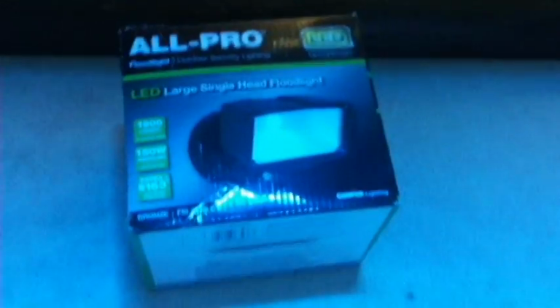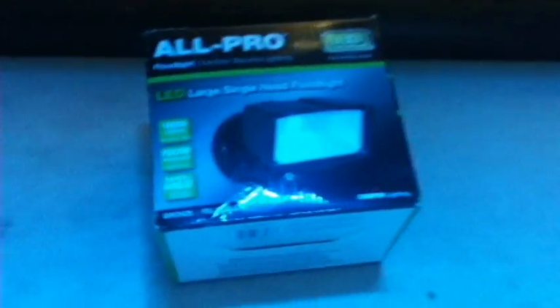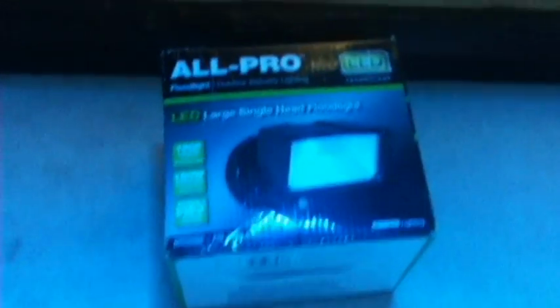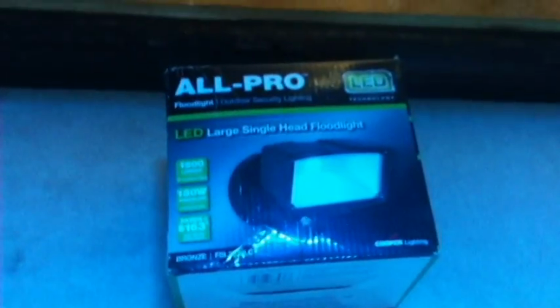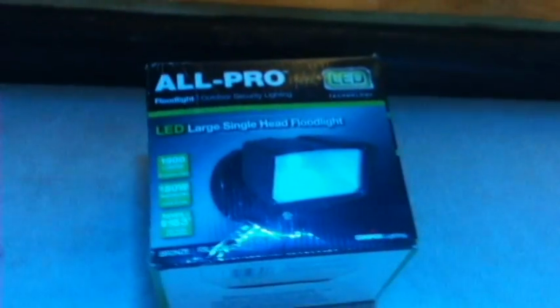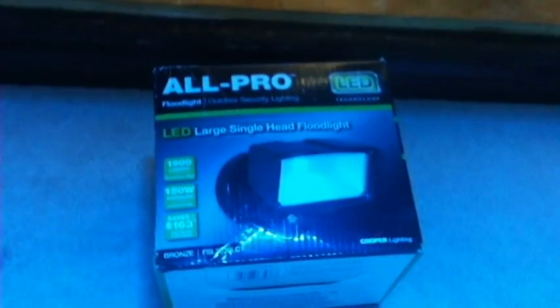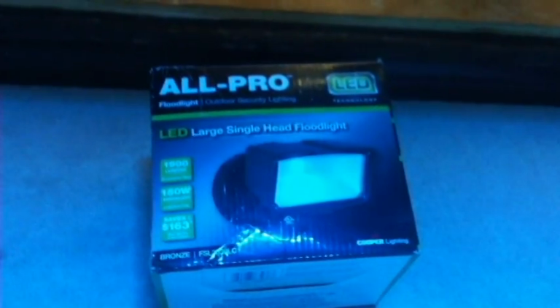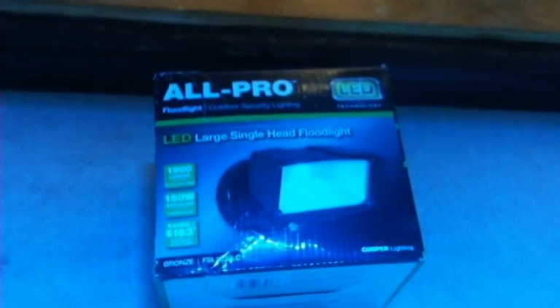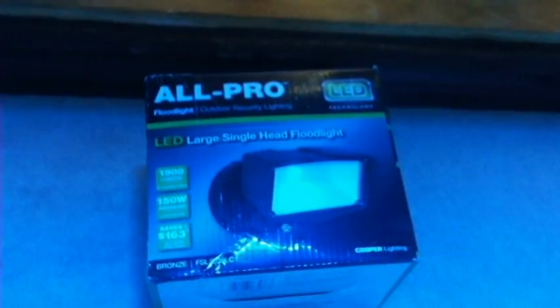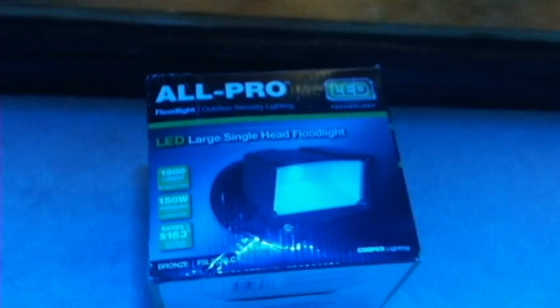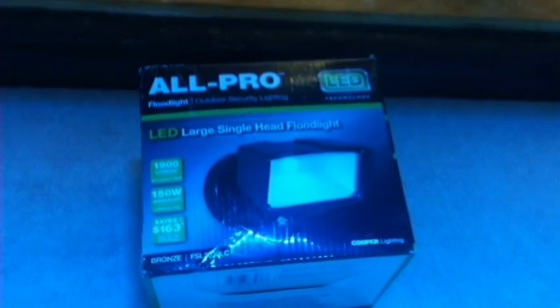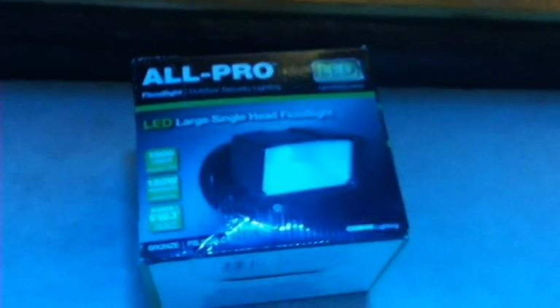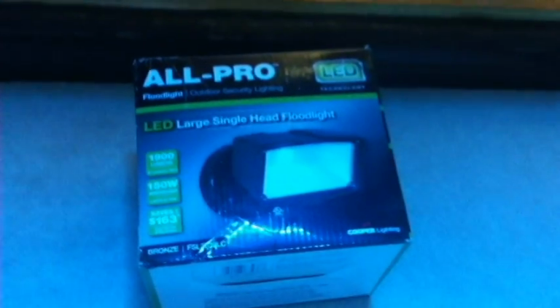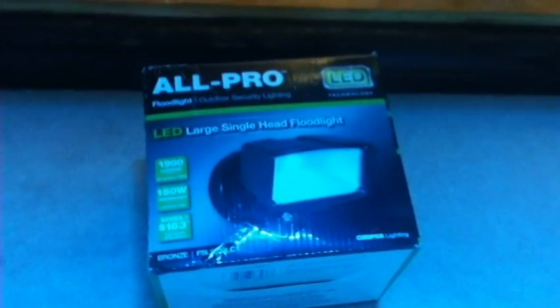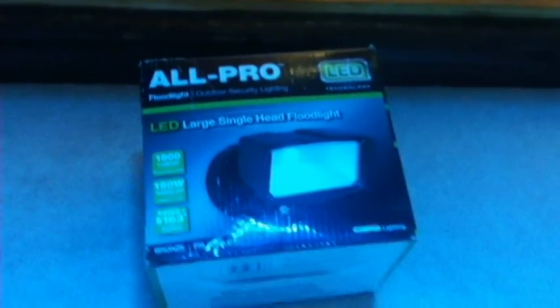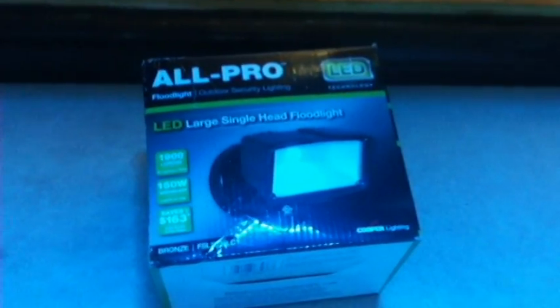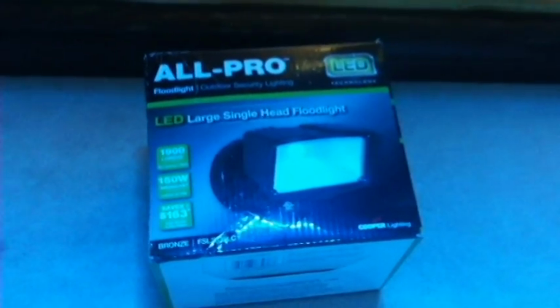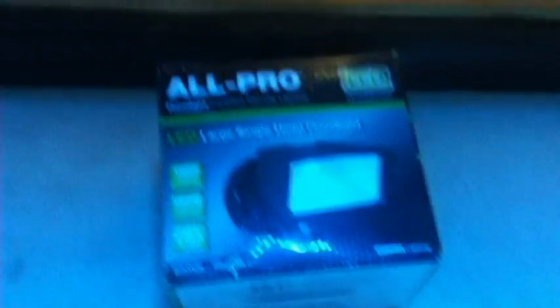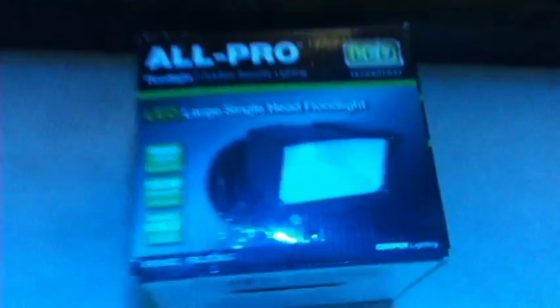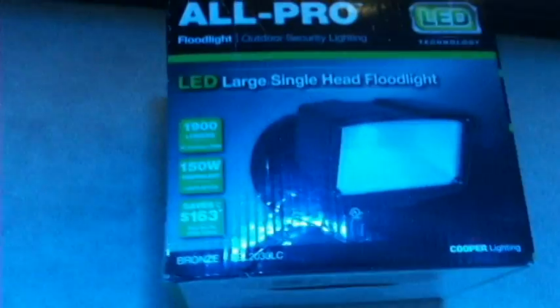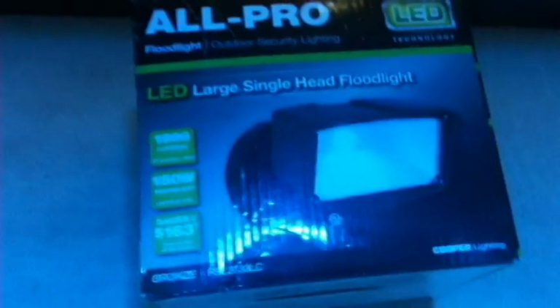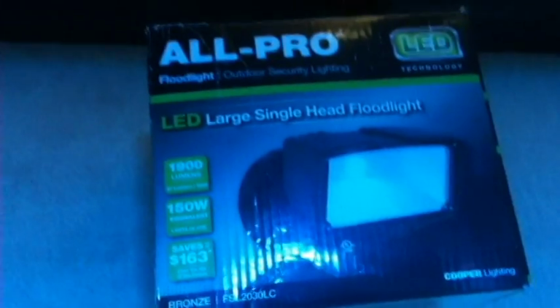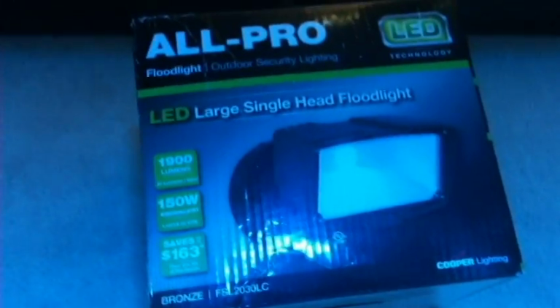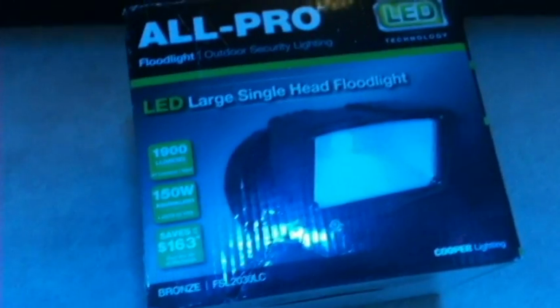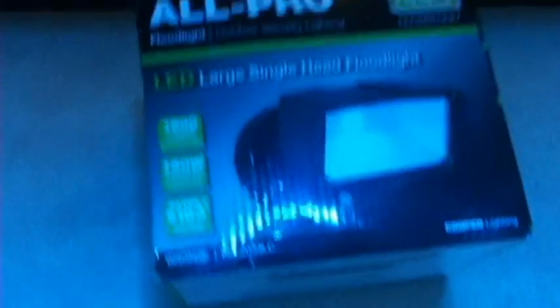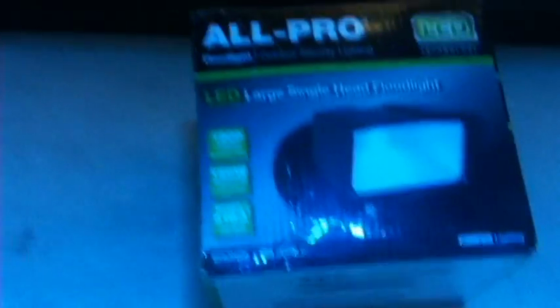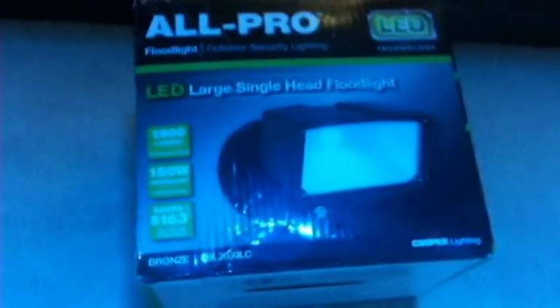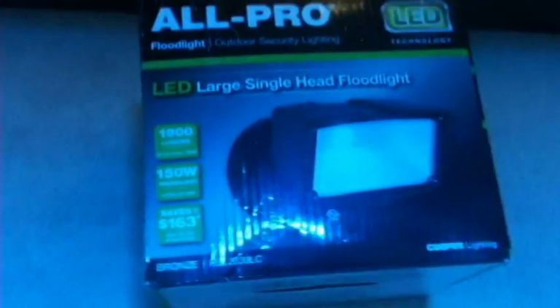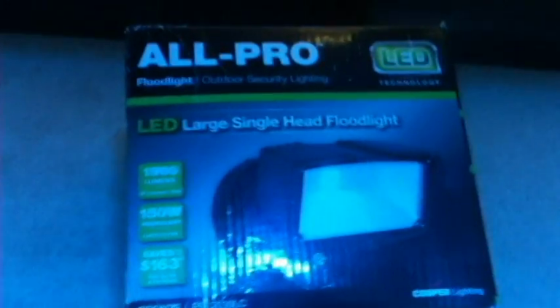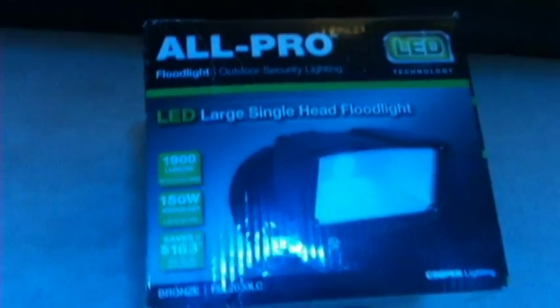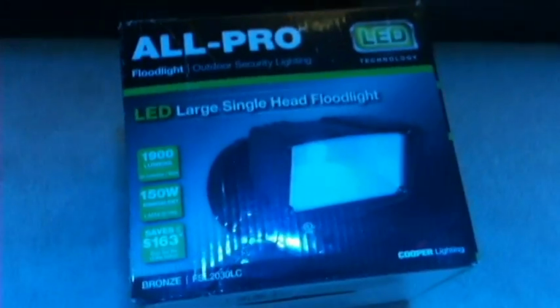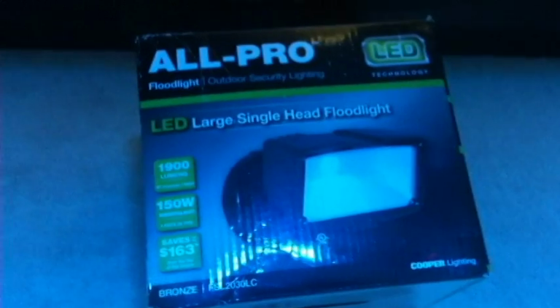Hey guys, welcome back. Today I just want to show you a little something that I came up with the other day and thought maybe I'd share with you guys. You're looking at this box probably wondering what the hell it's for — this is something I bought at Home Depot.